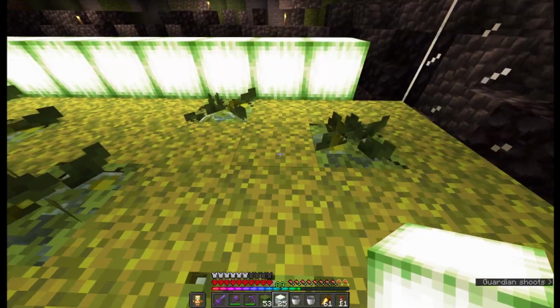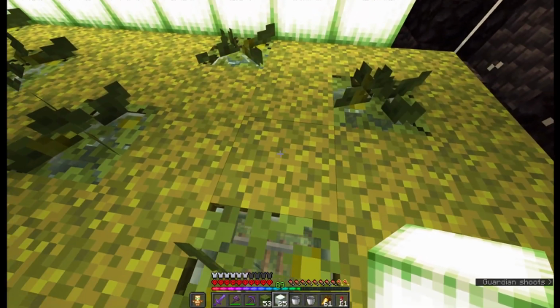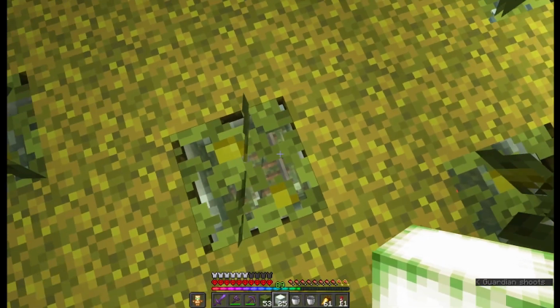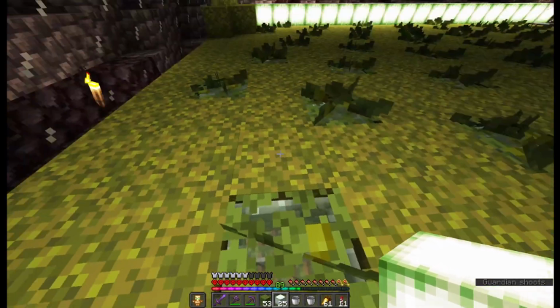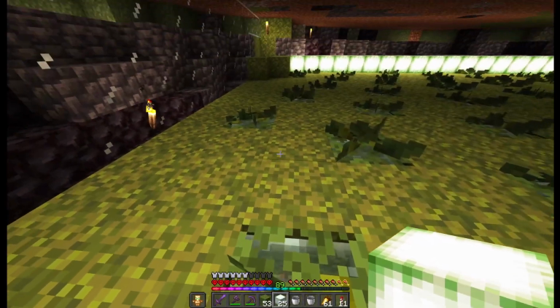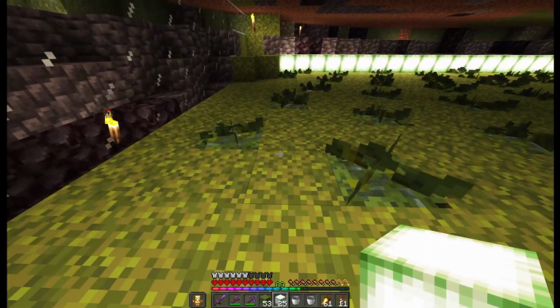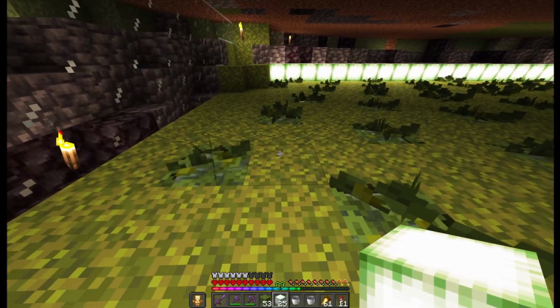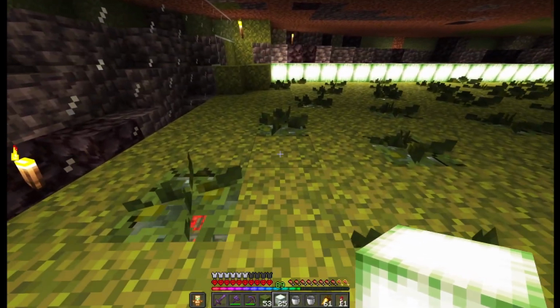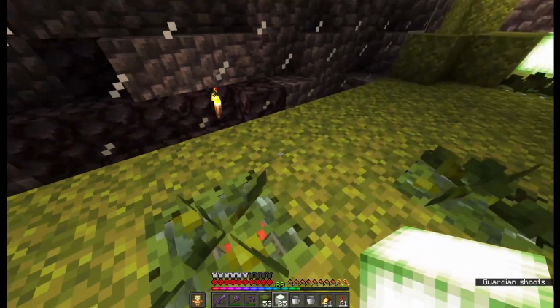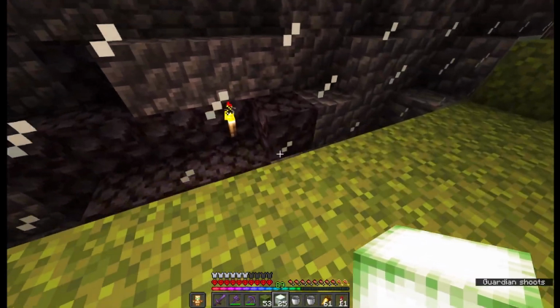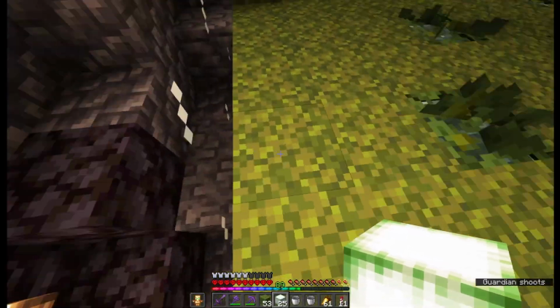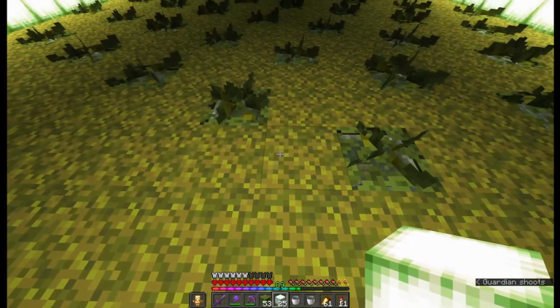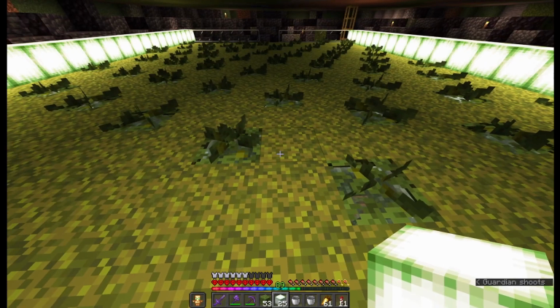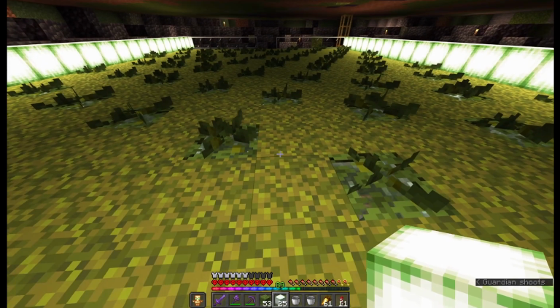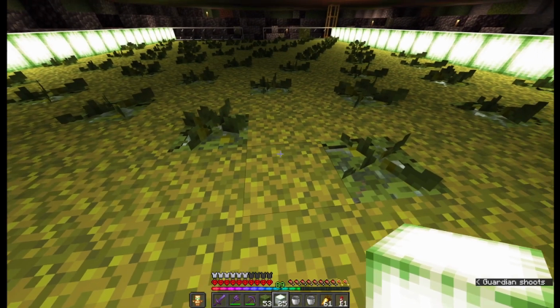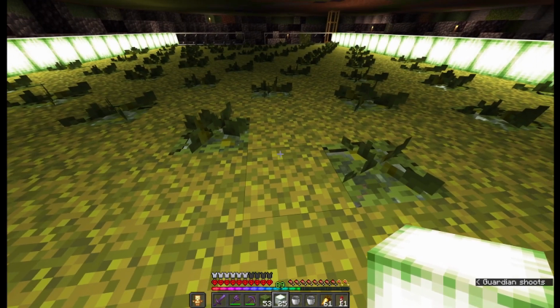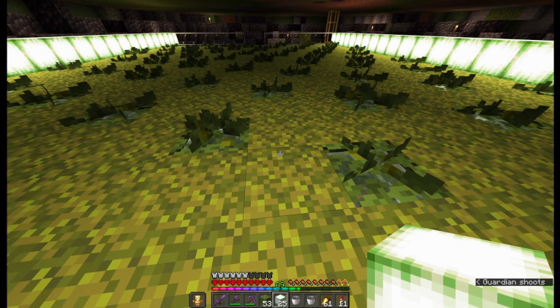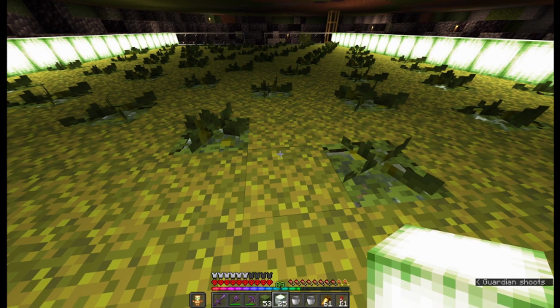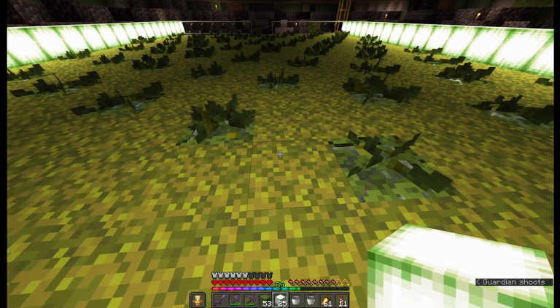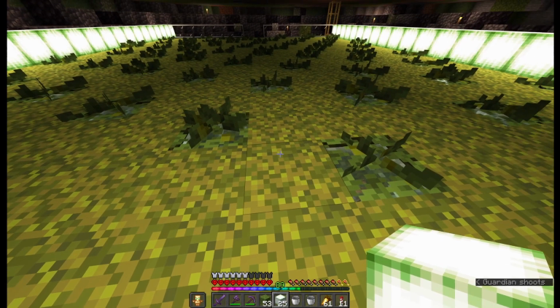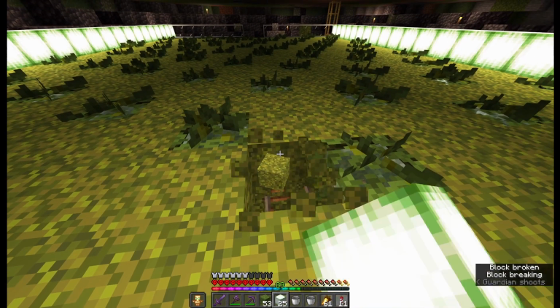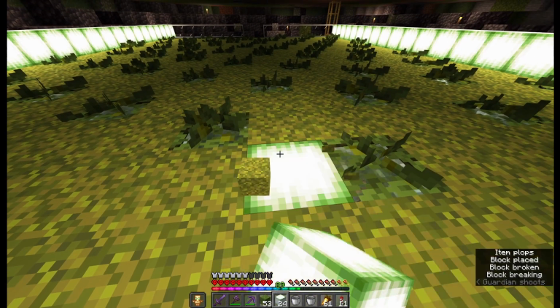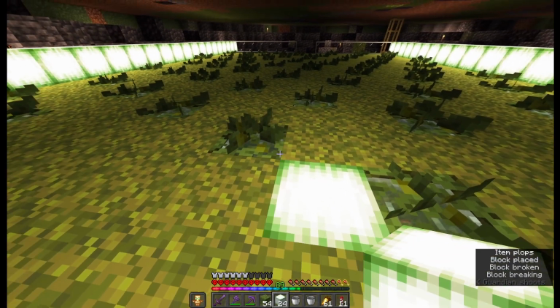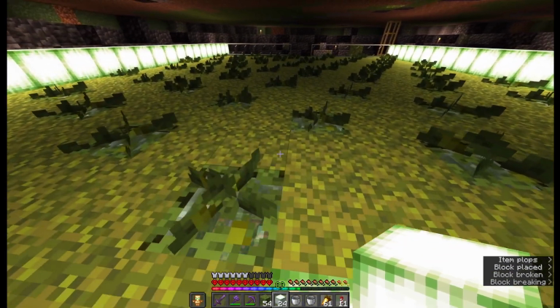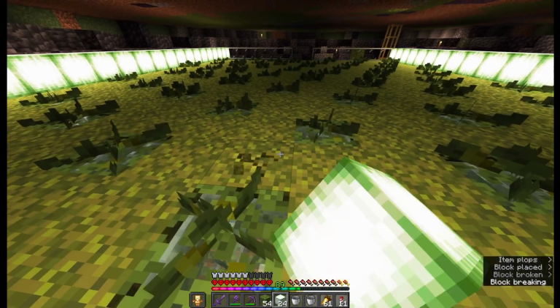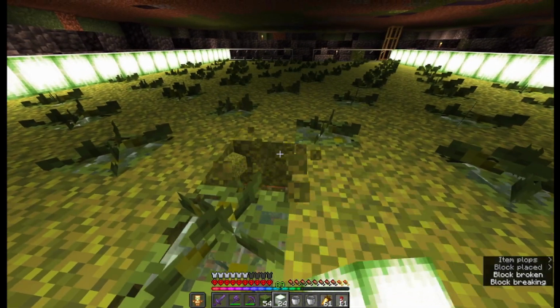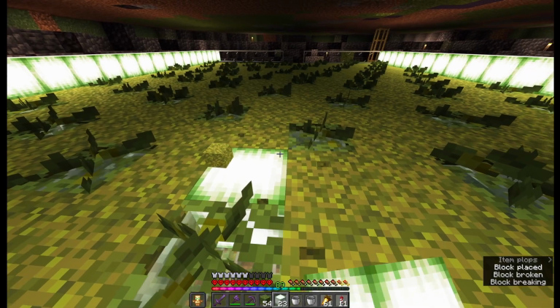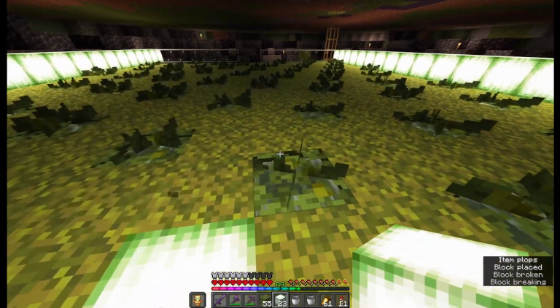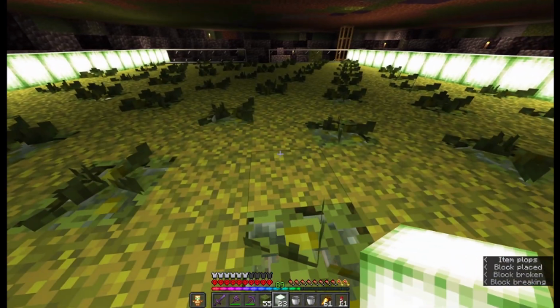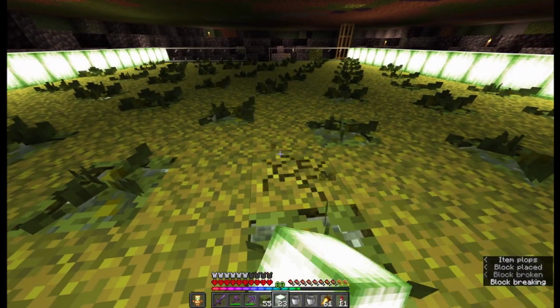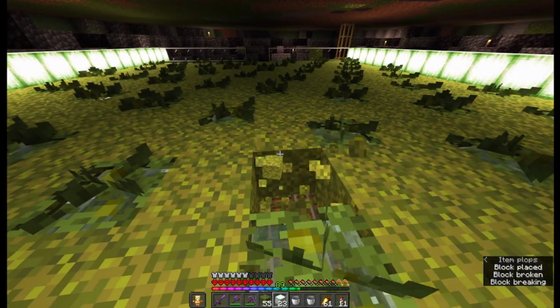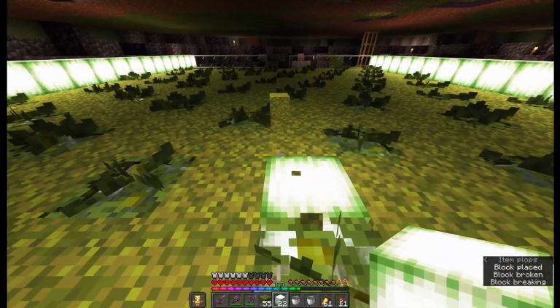Two middle rows will not have sugar cane growing on them because it will be in the path of the flying machine. So I think I will put extra light because it's kind of dark here — after all, it's underground. I don't want any mobs to spawn.